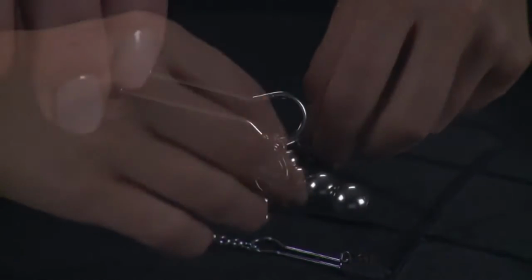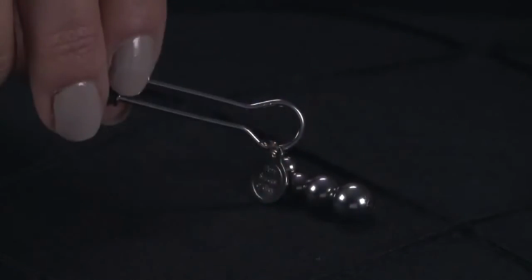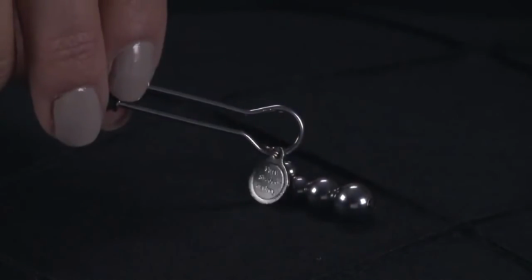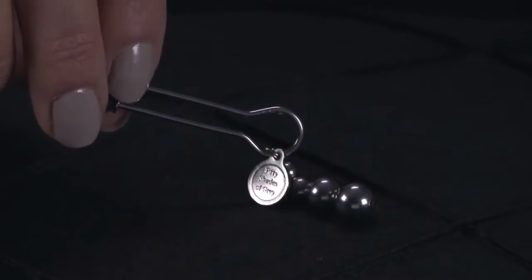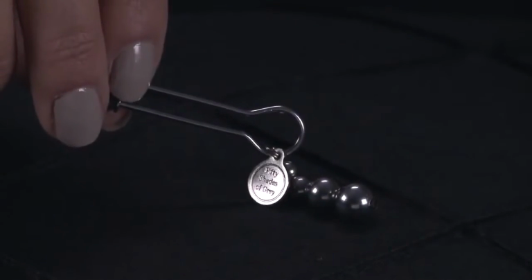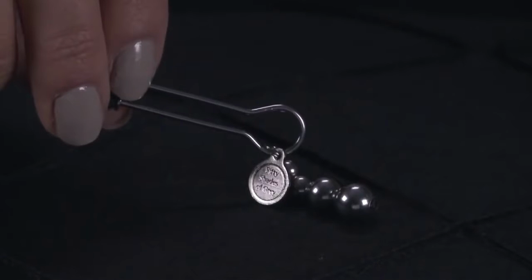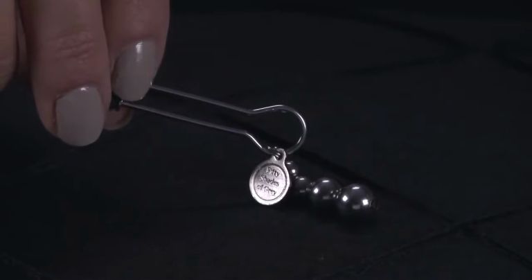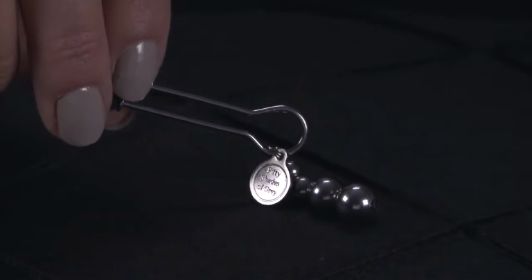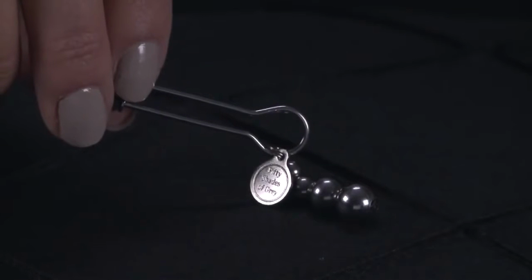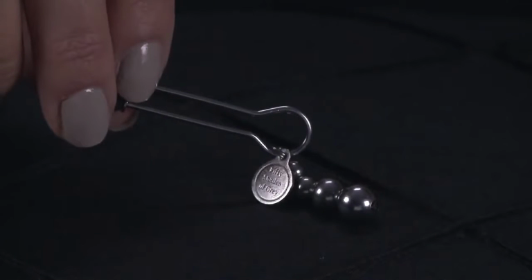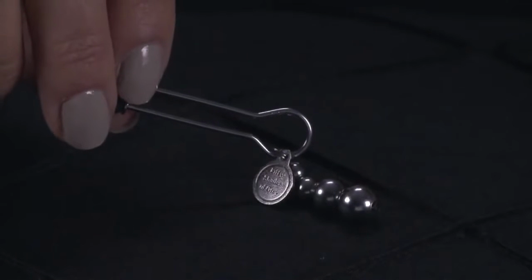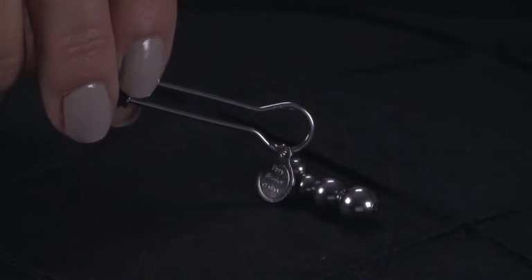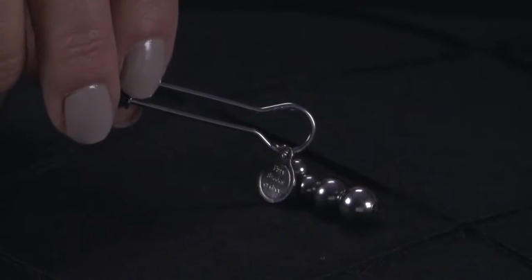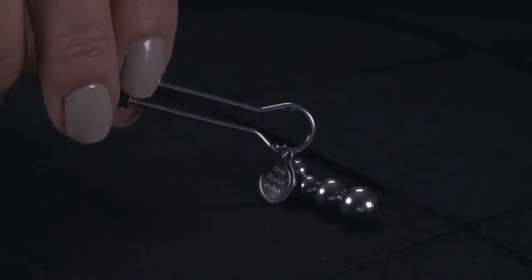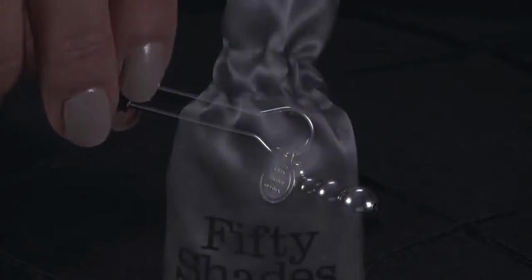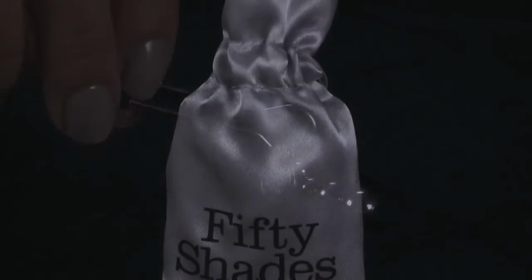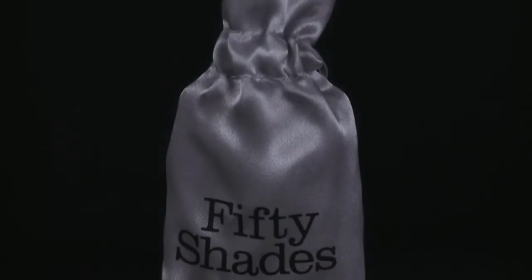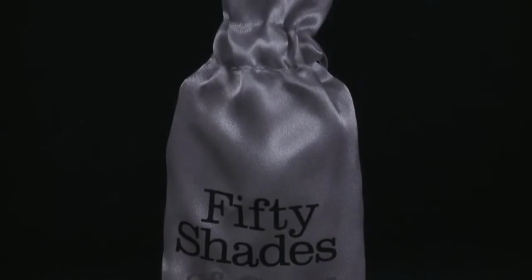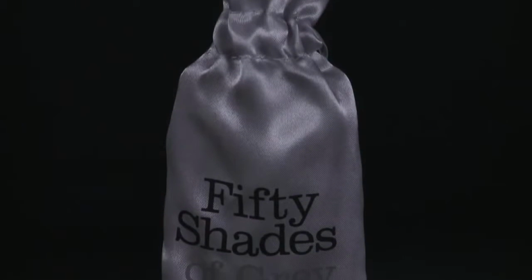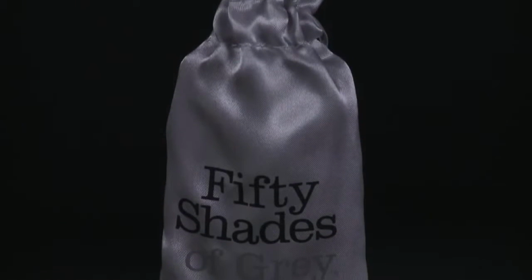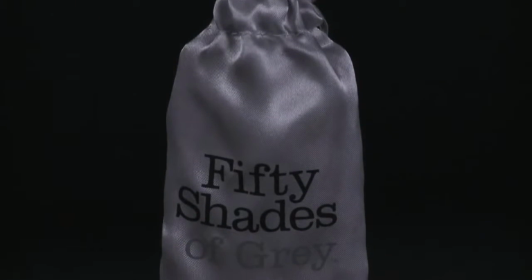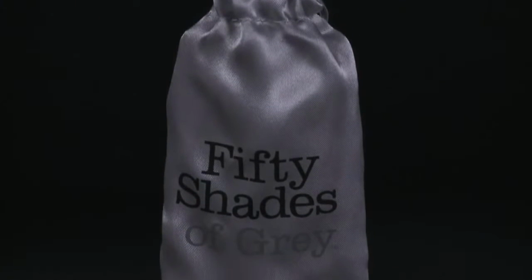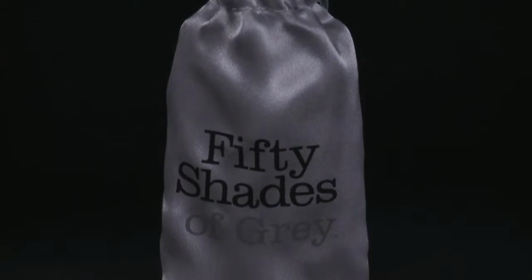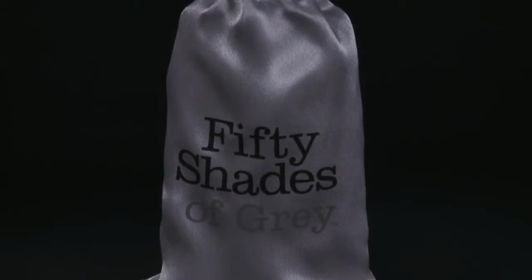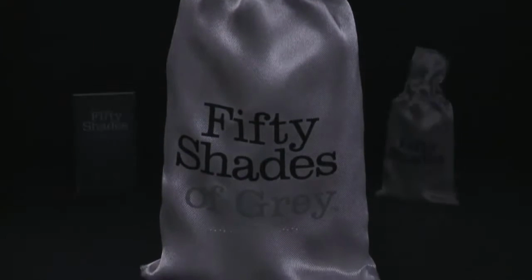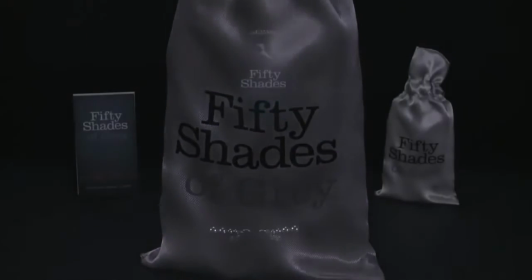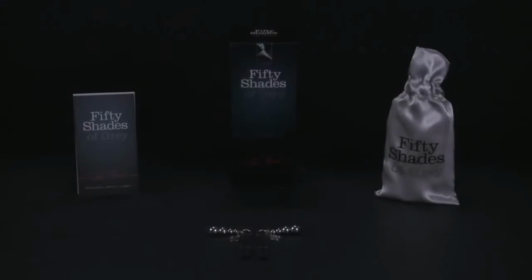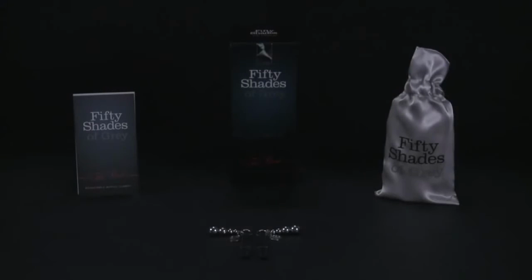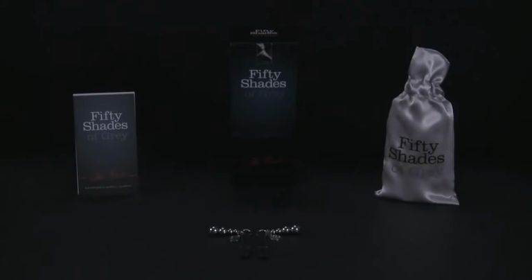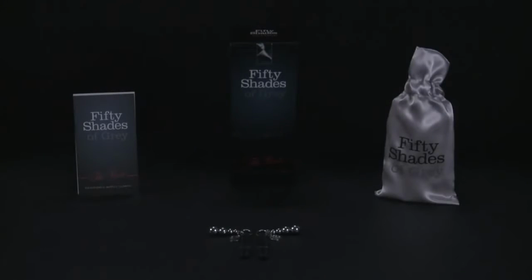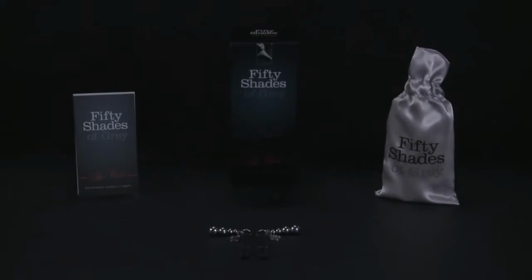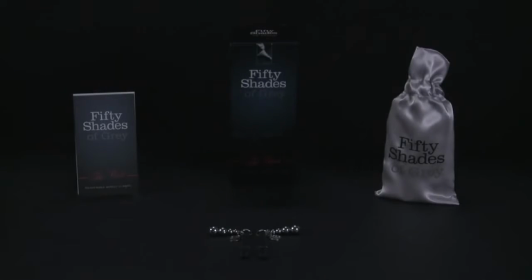If you're using your nipple clamps with a partner, agree on a safe word together before you start to play. Your safe word can be anything, but you should both know that it means stop.